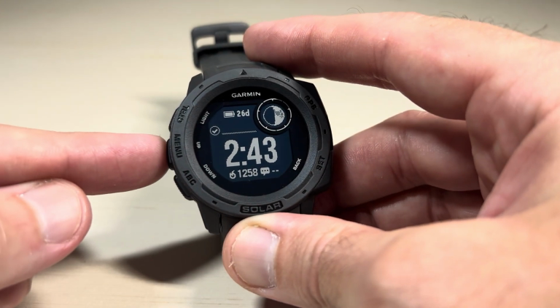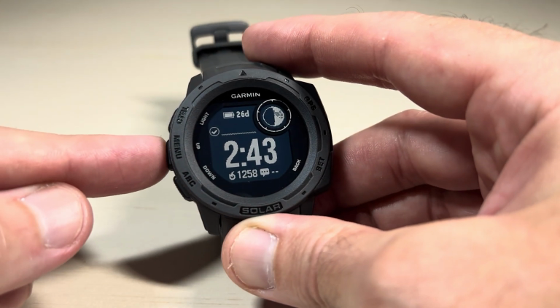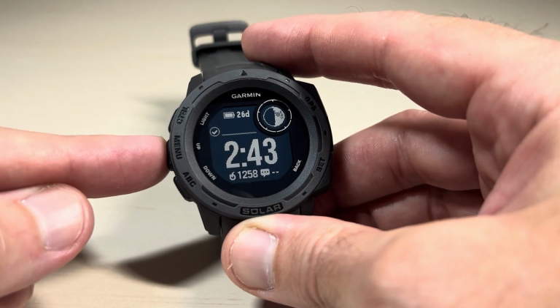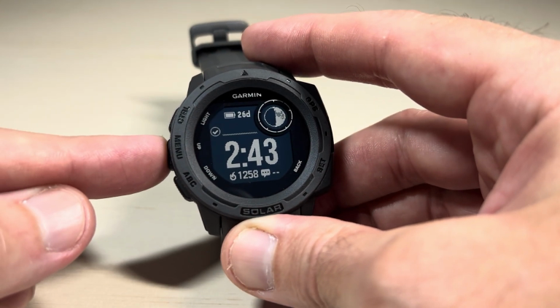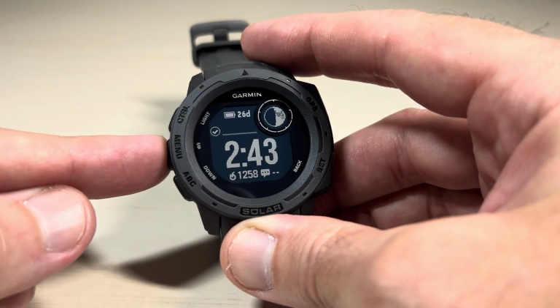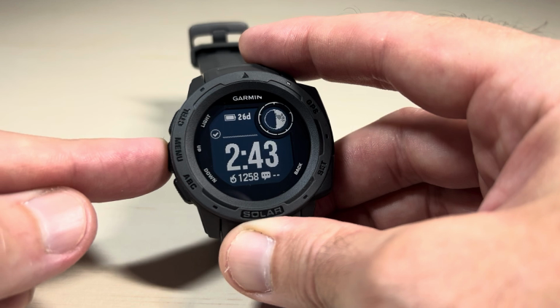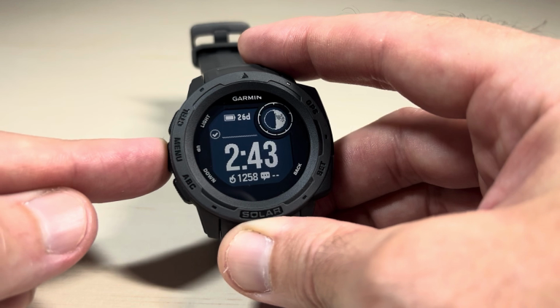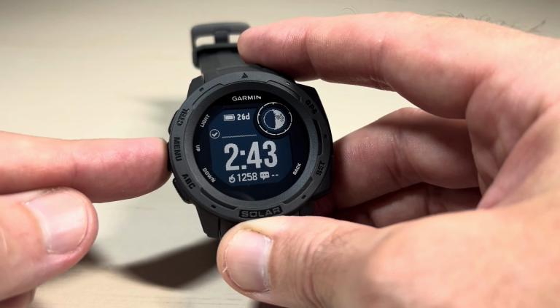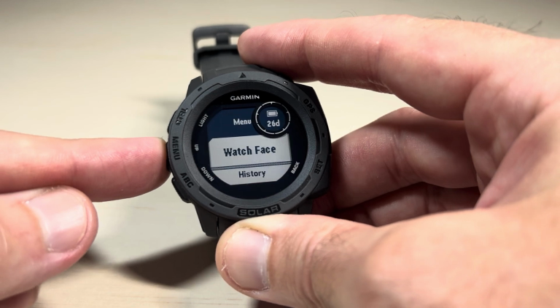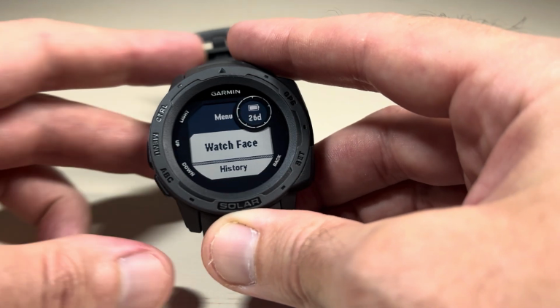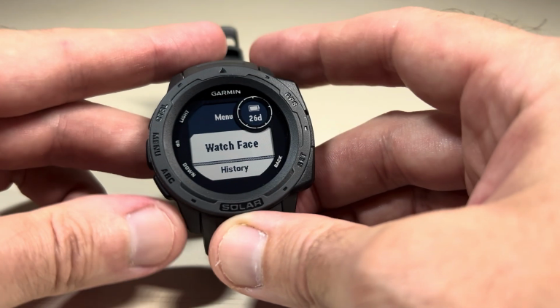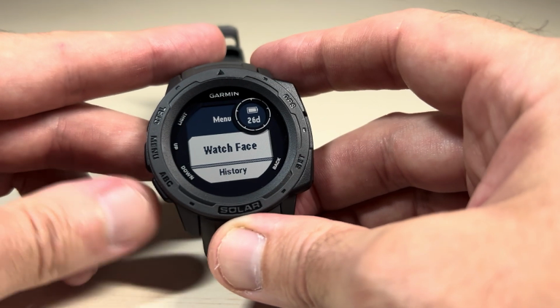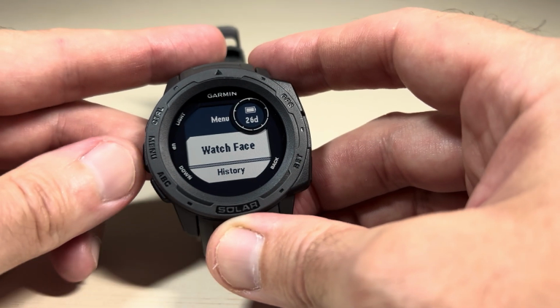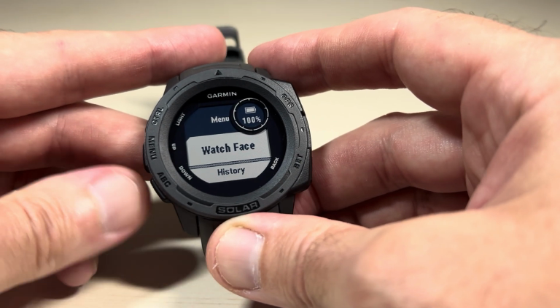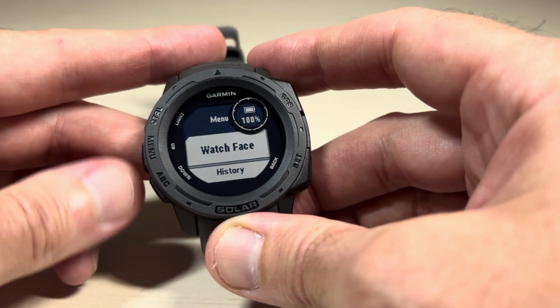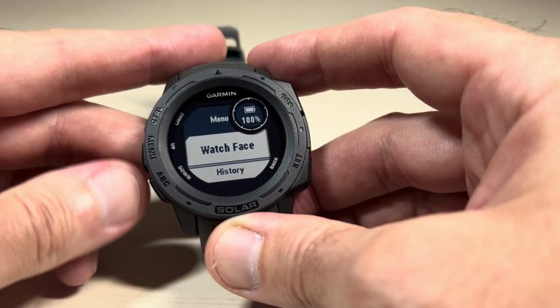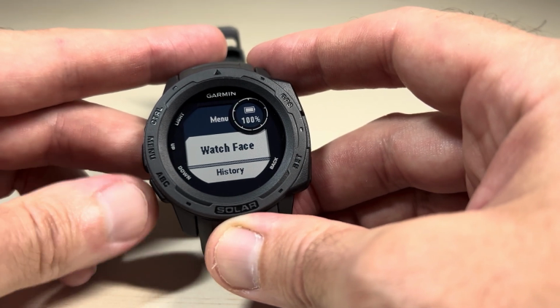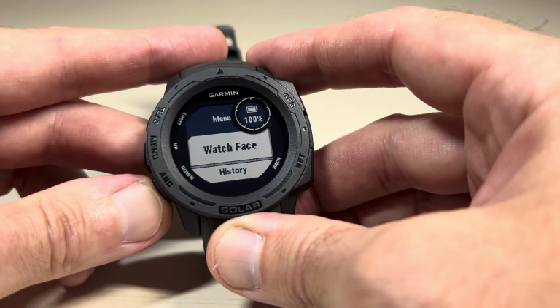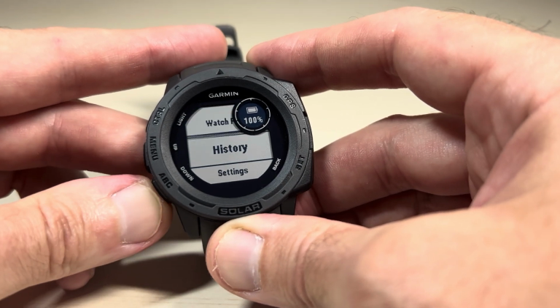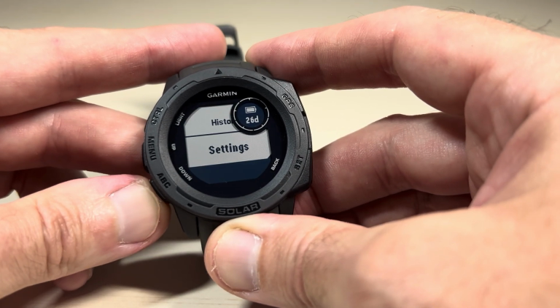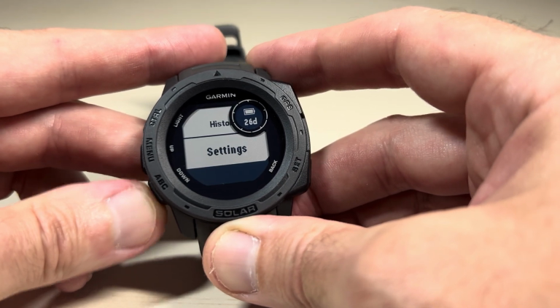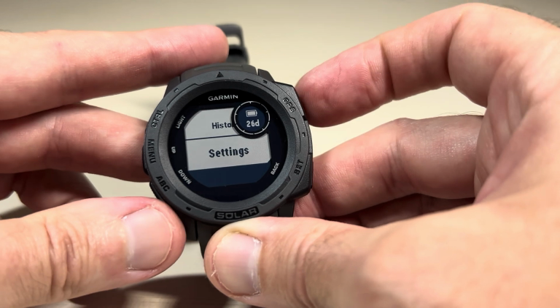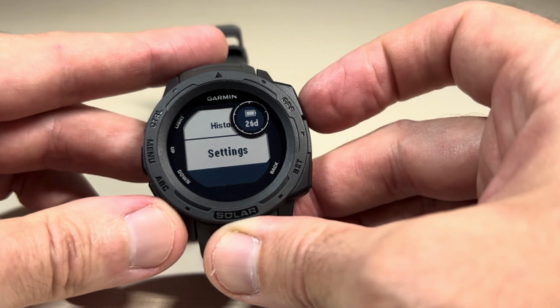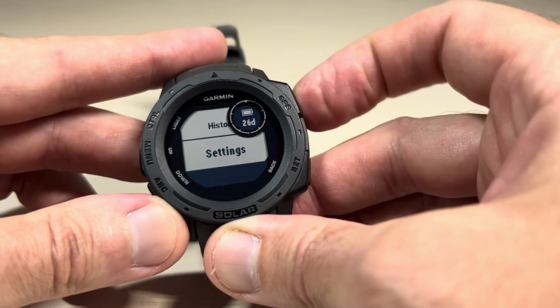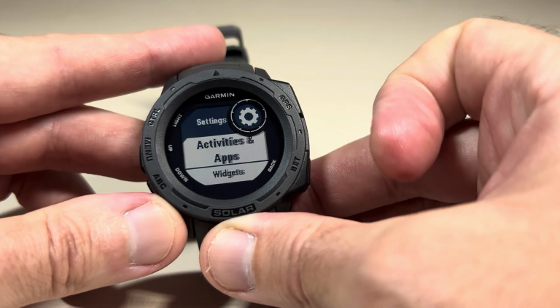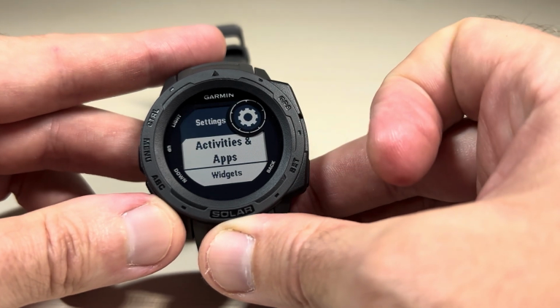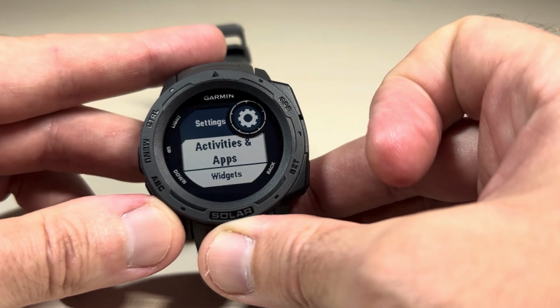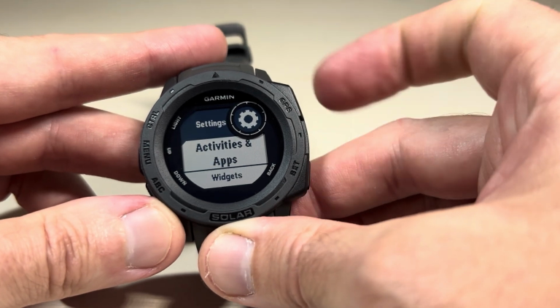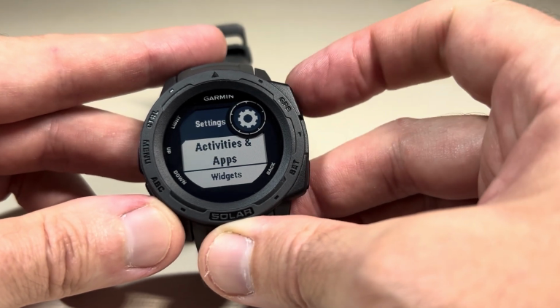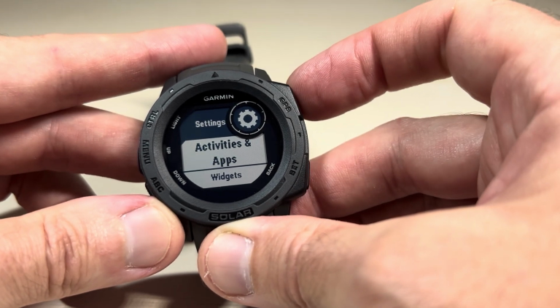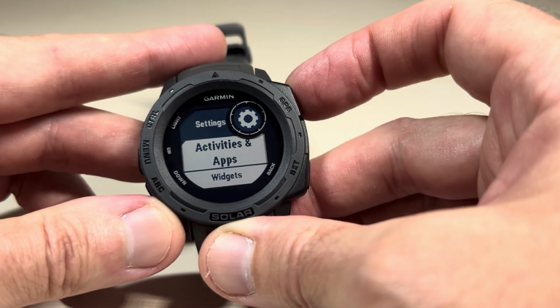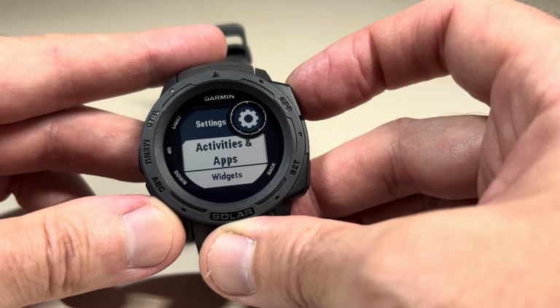Press and hold the menu button — it's the middle button on the left hand side of the watch — and then we're going to use either the up or down button. We're simply going to go down to Settings and press the GPS button, which is the top right button.